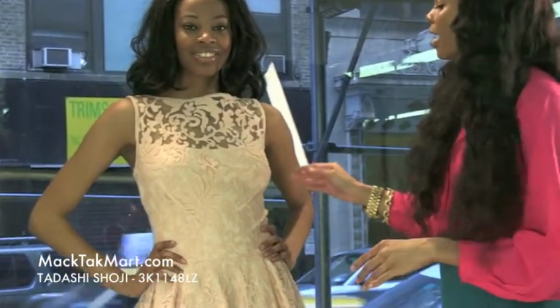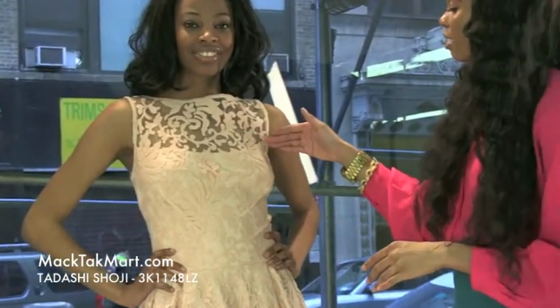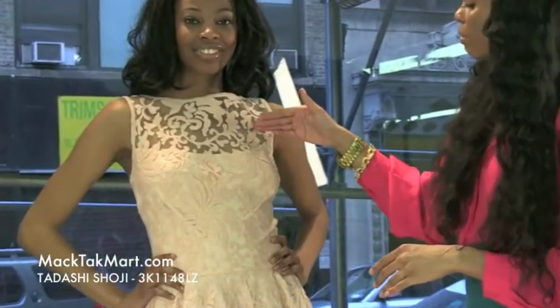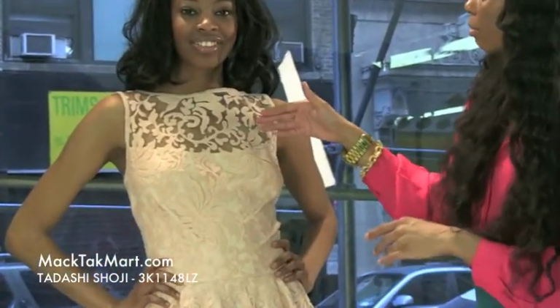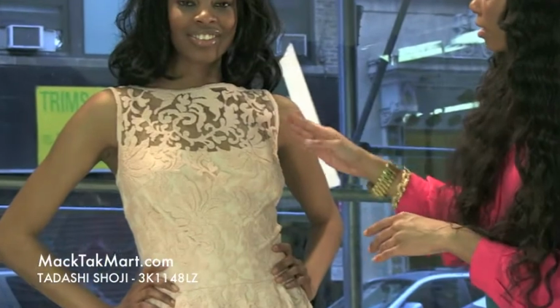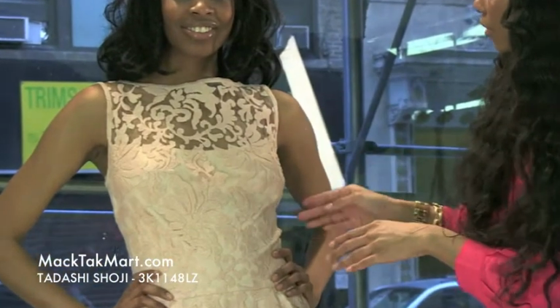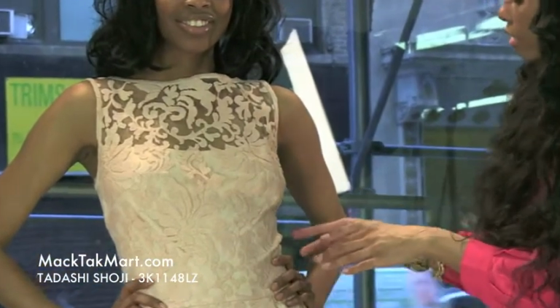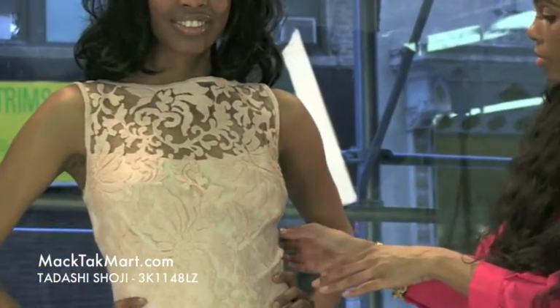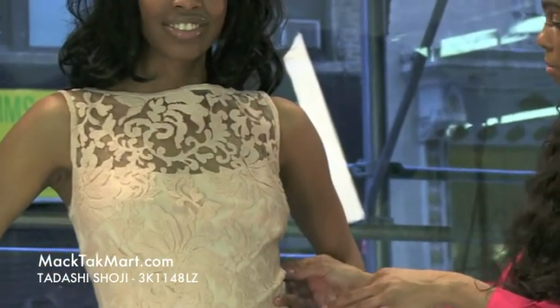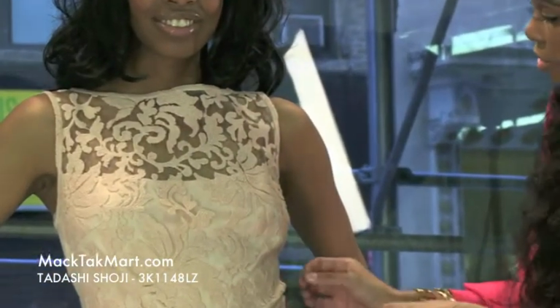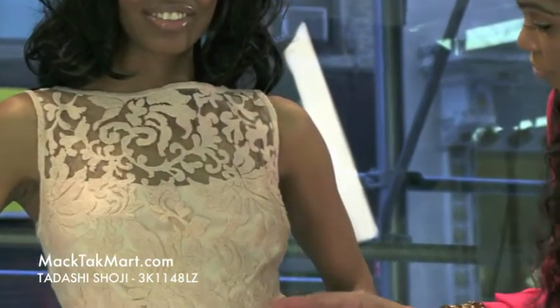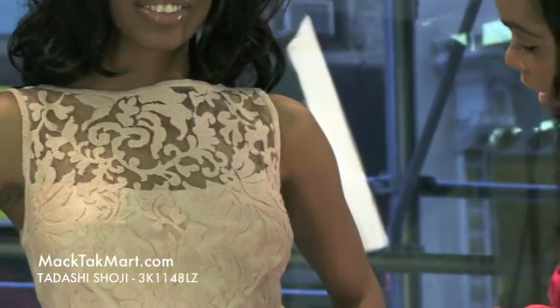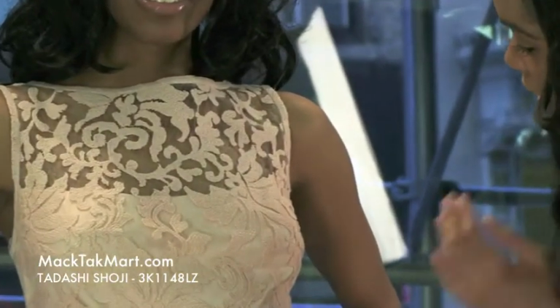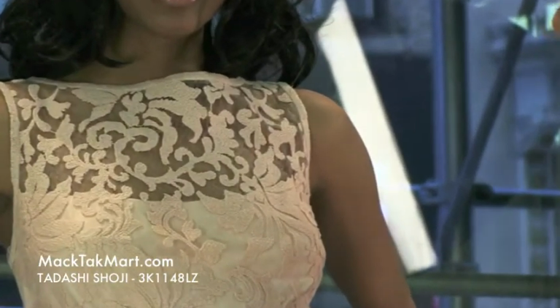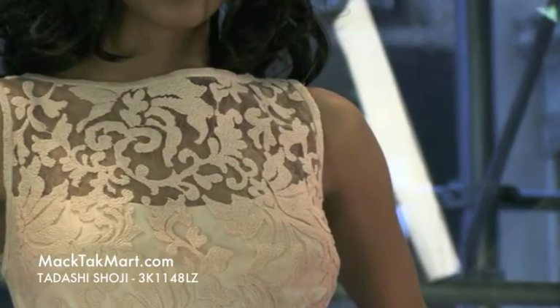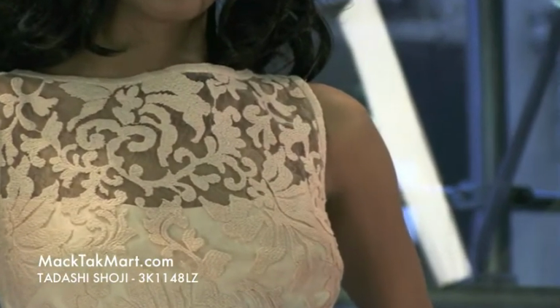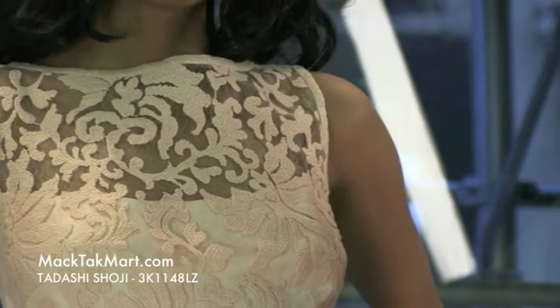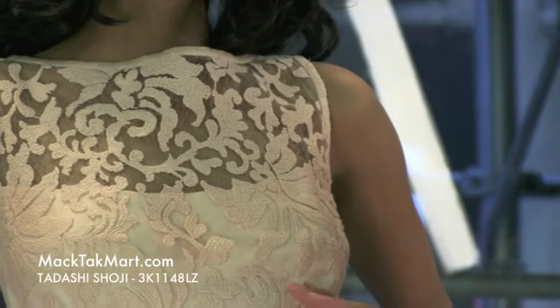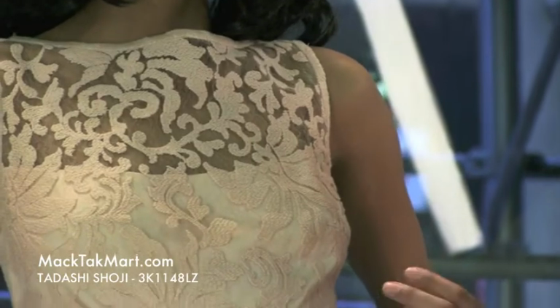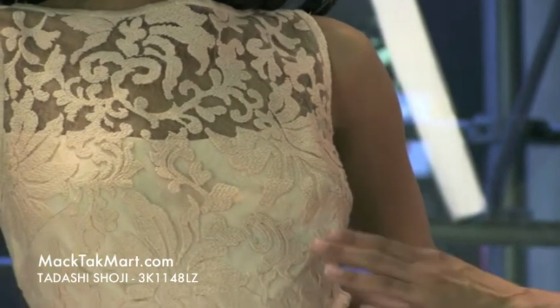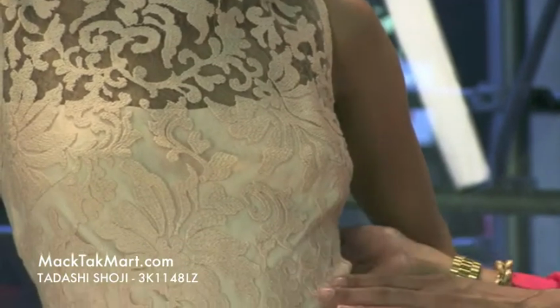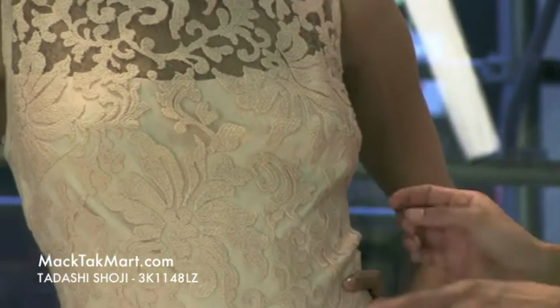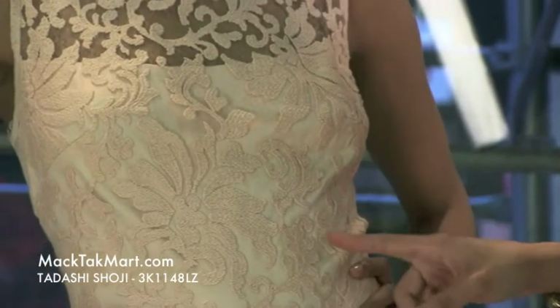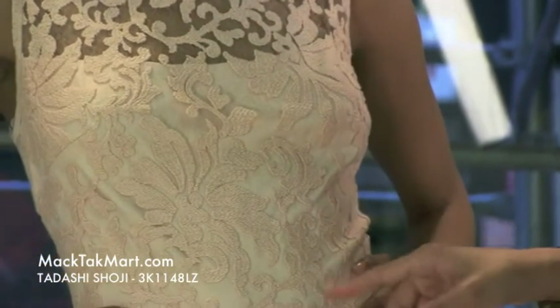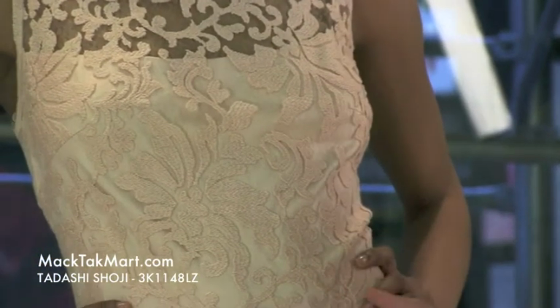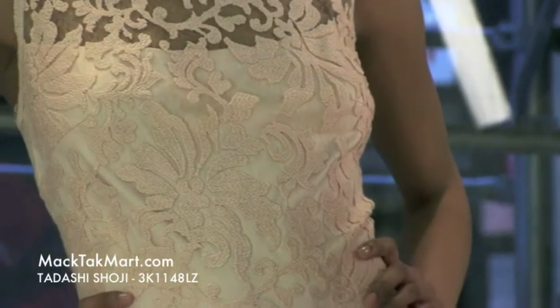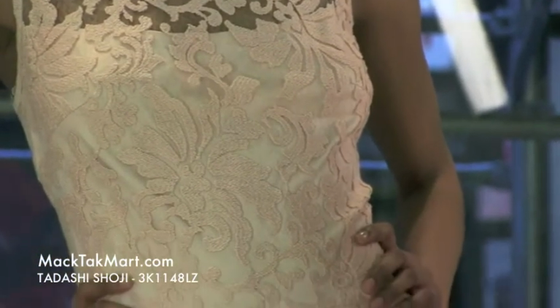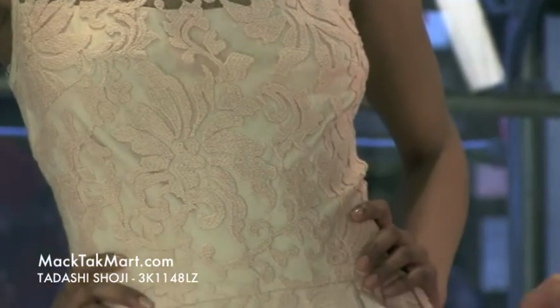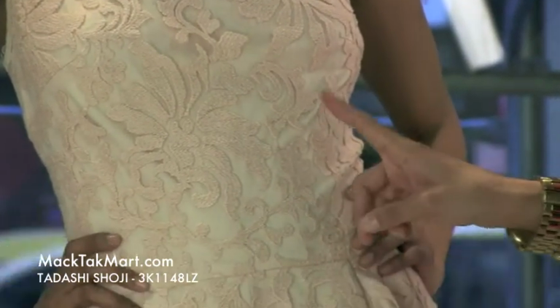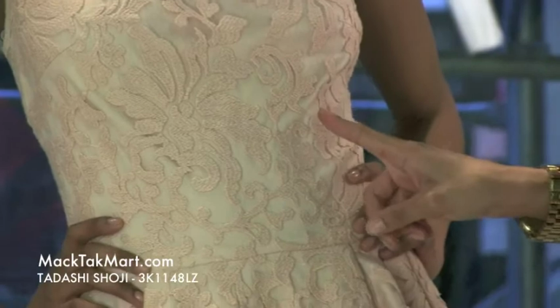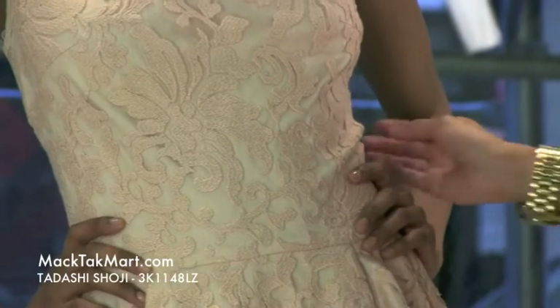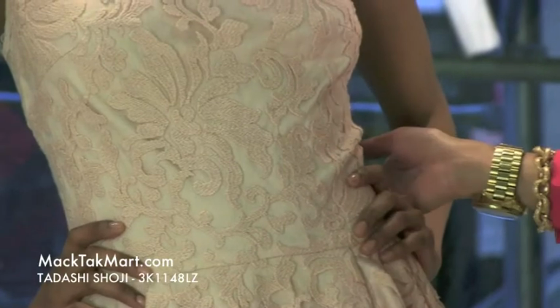Starting at the mid bust, you can see the underlay mesh in a creamish color, just sequencing the differentiation in the knit work versus the lace.